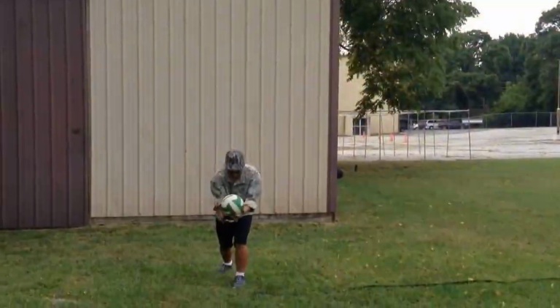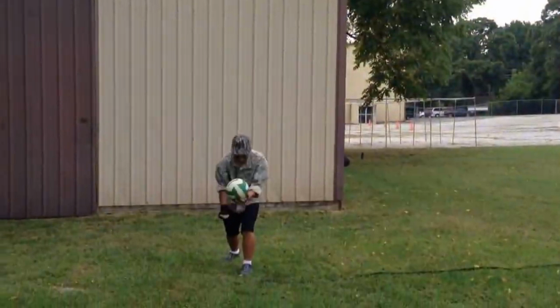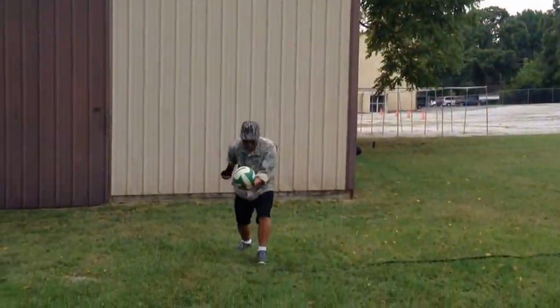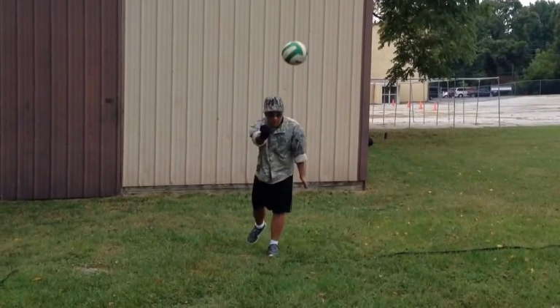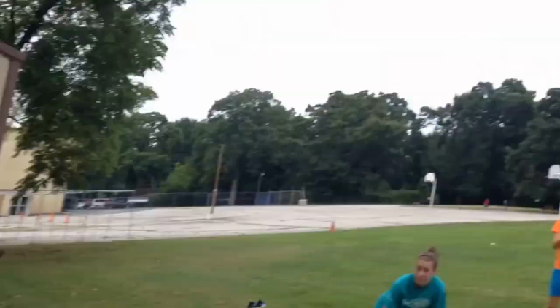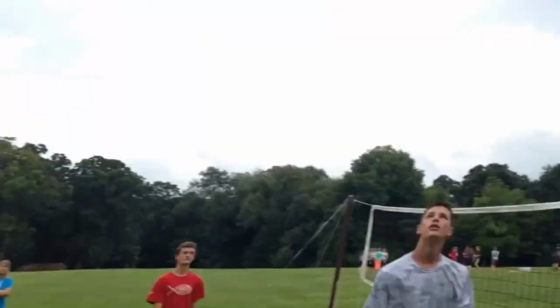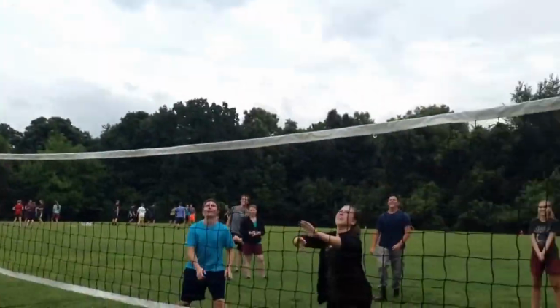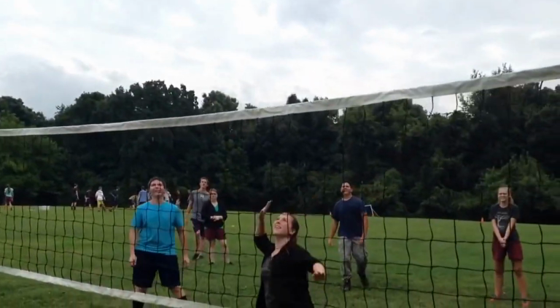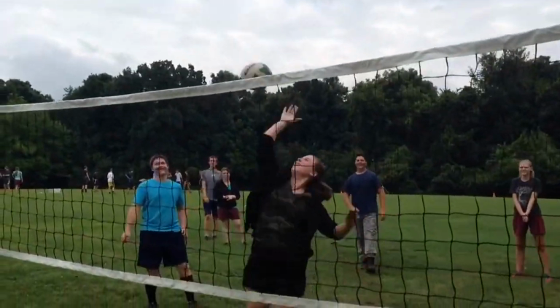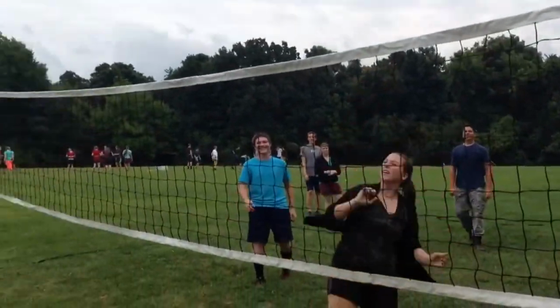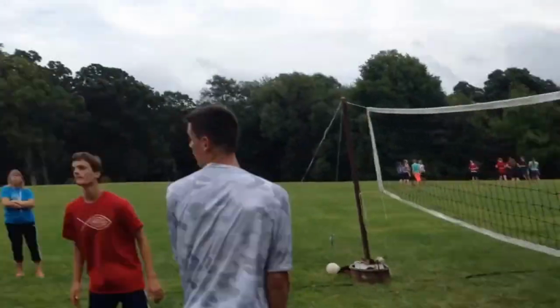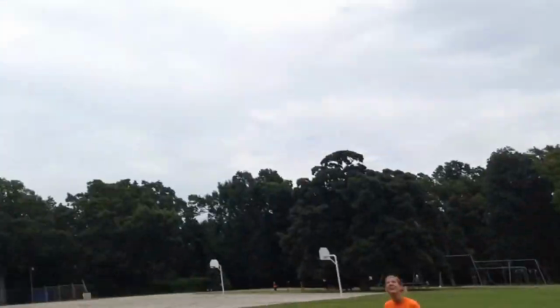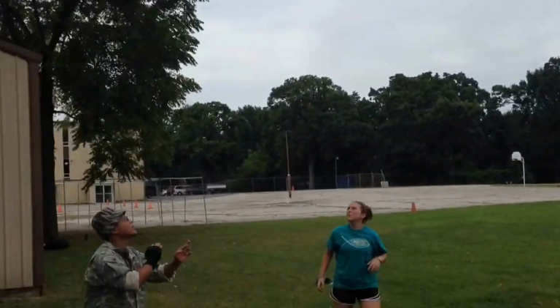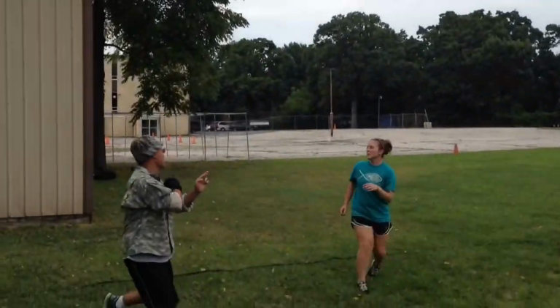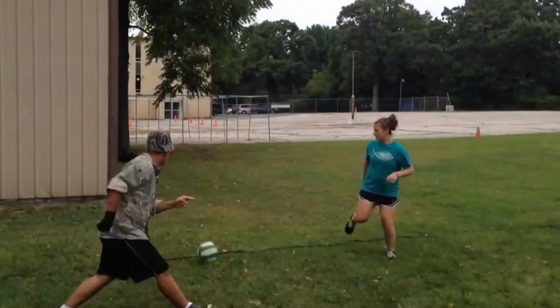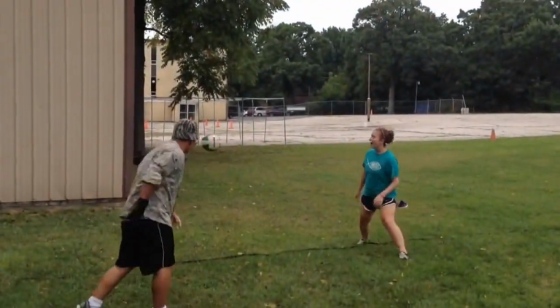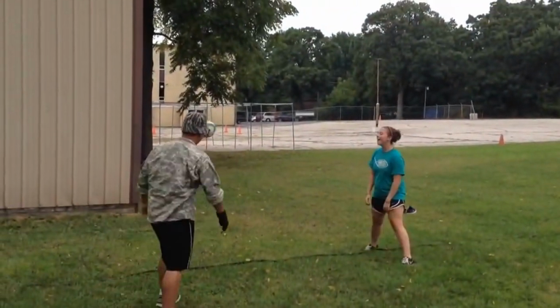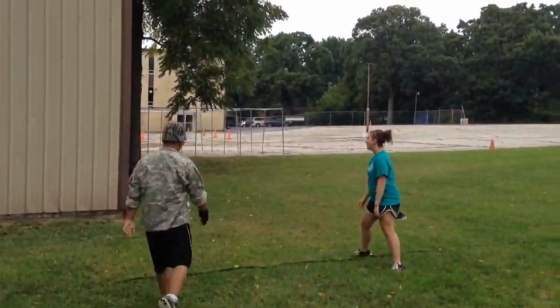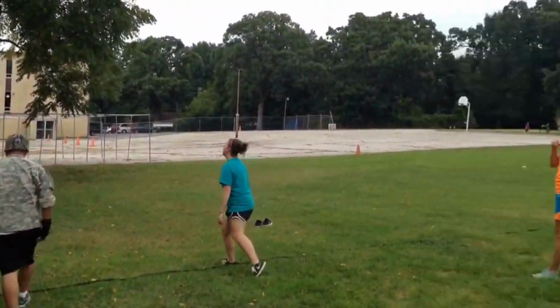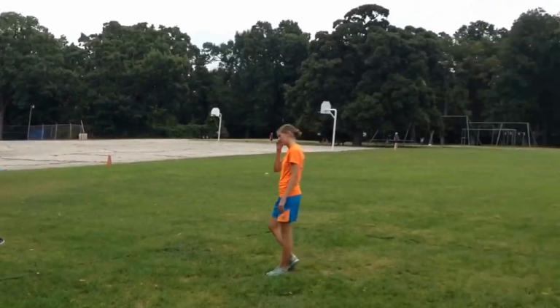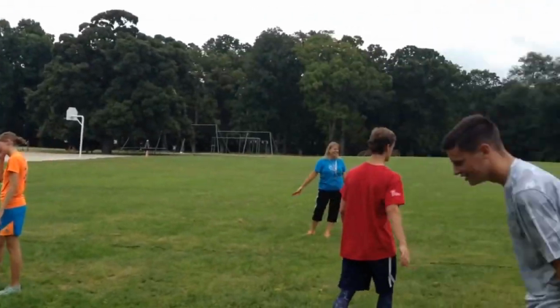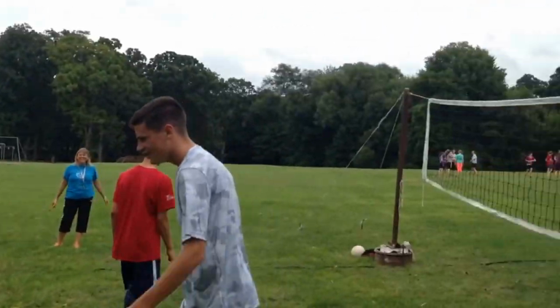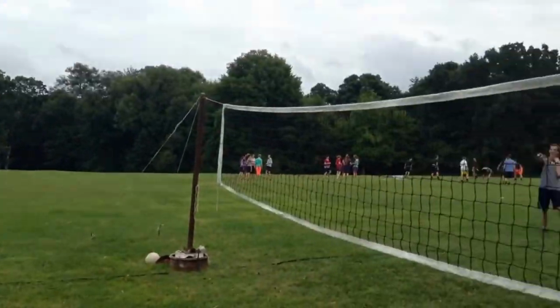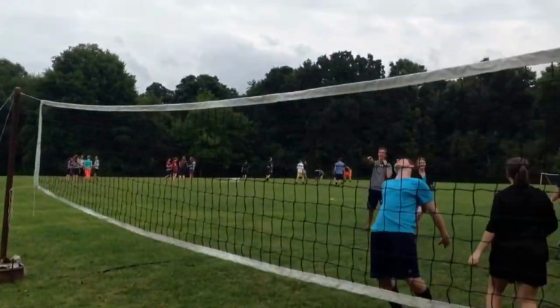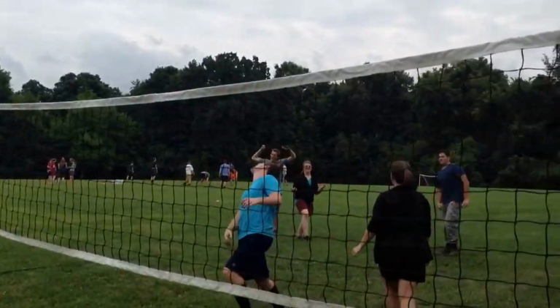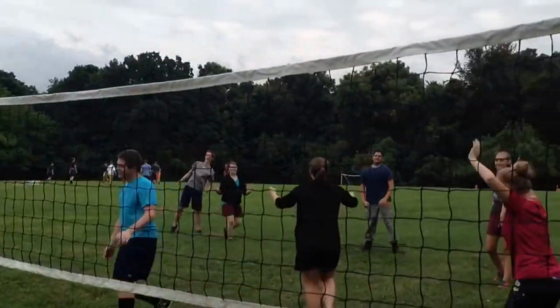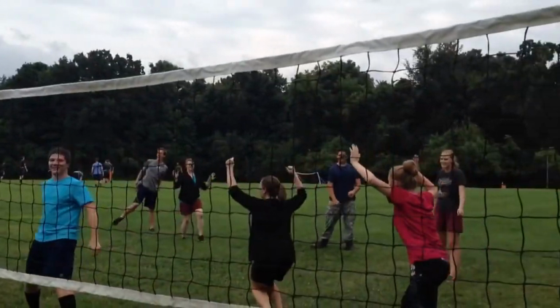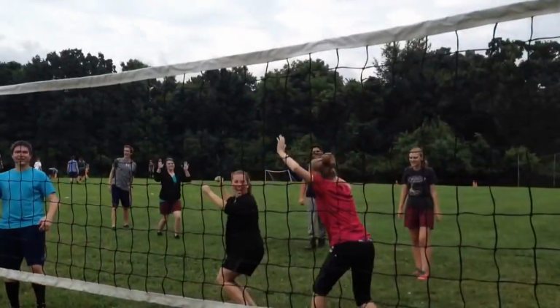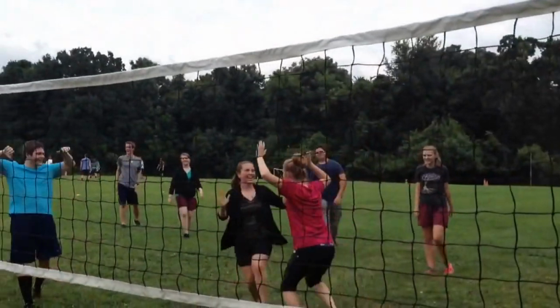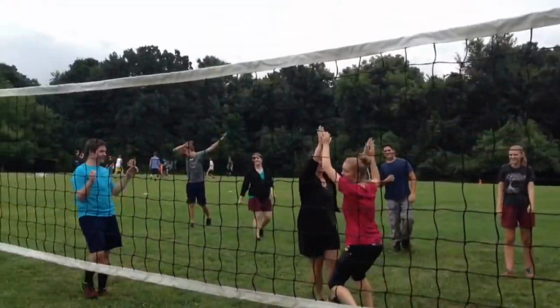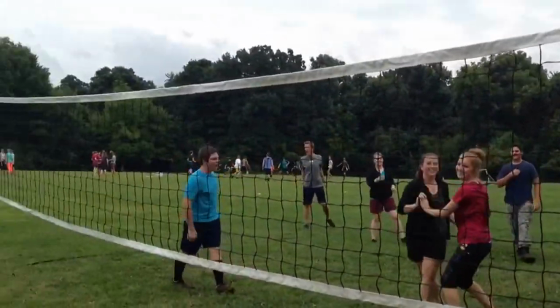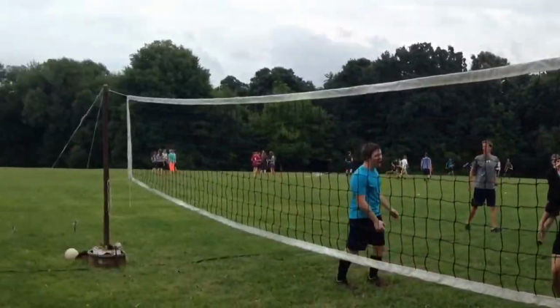This is how you serve a ball. Get wrapped! Someone just be a ball. Woo!